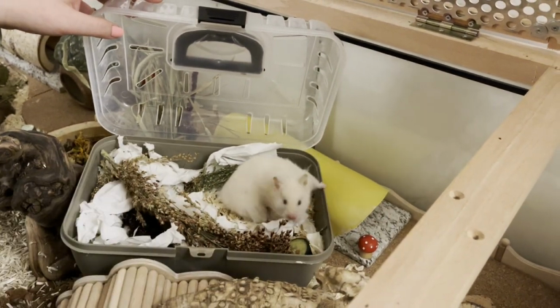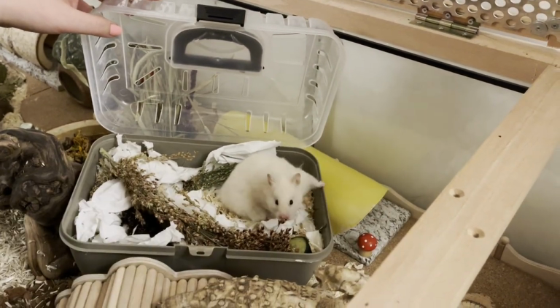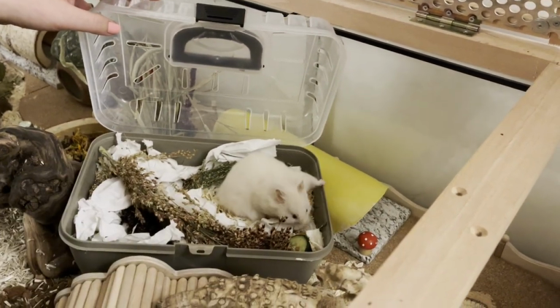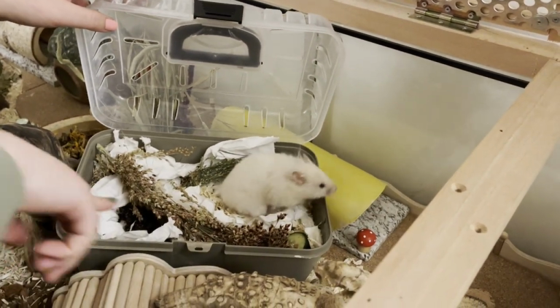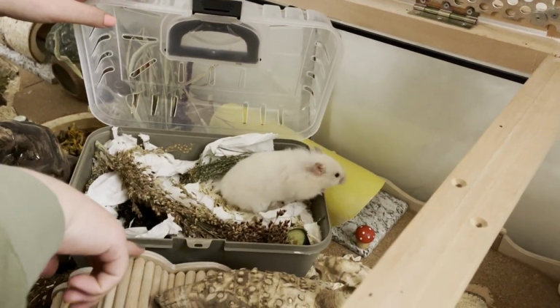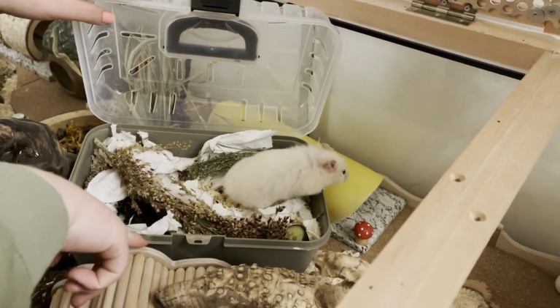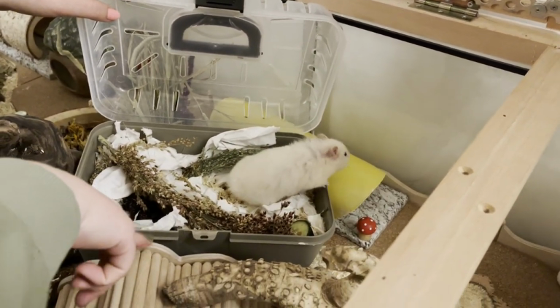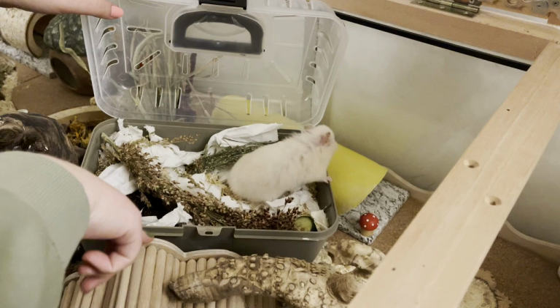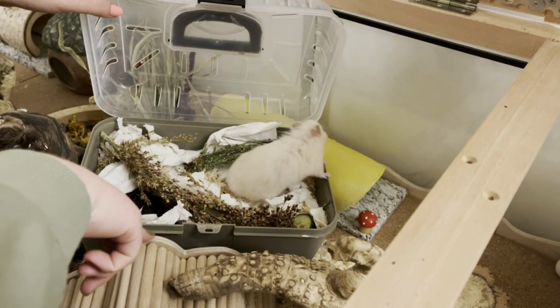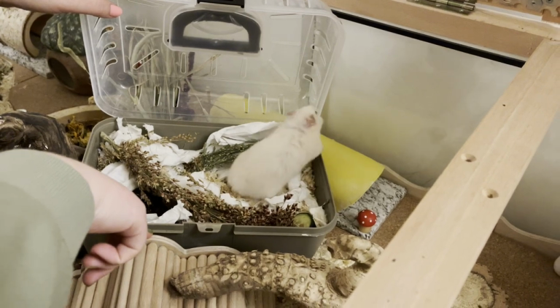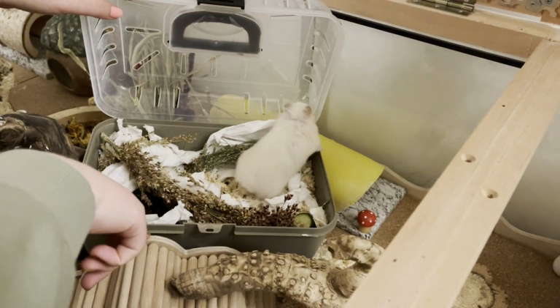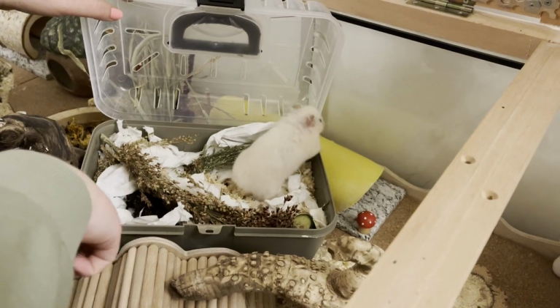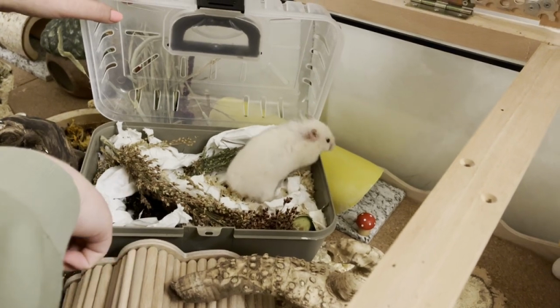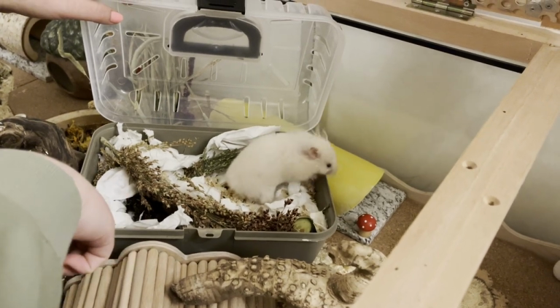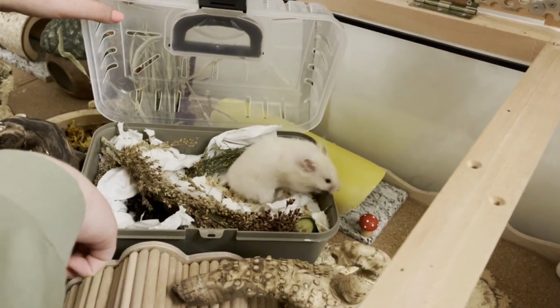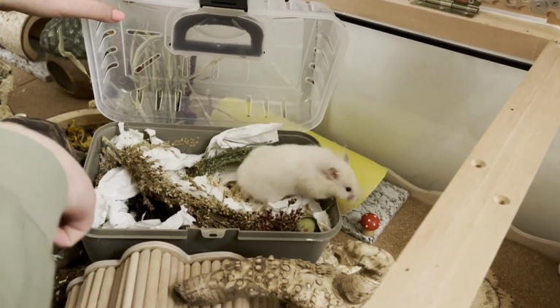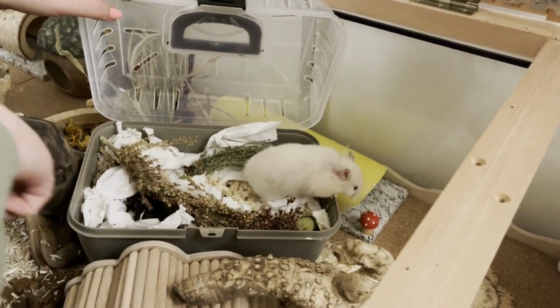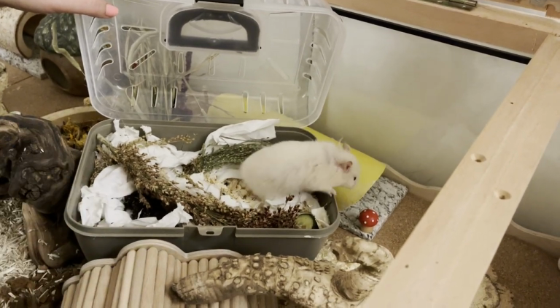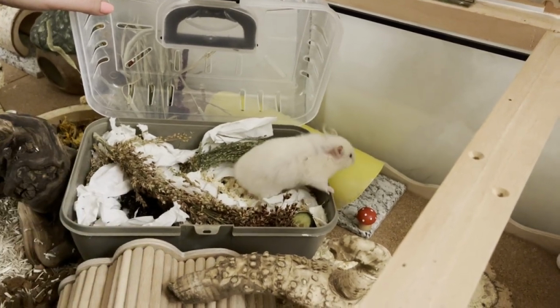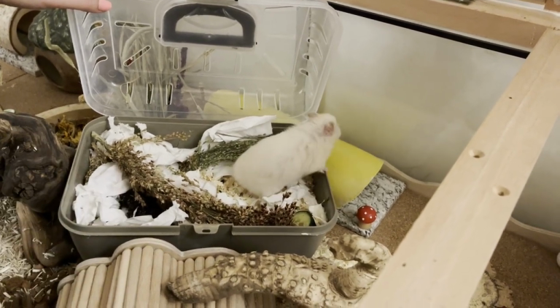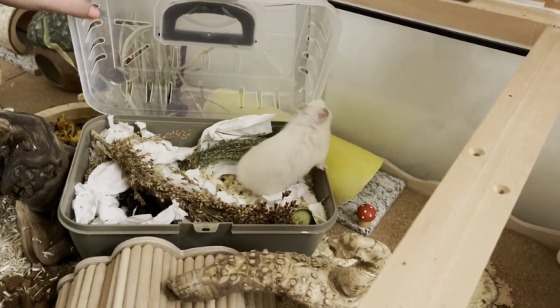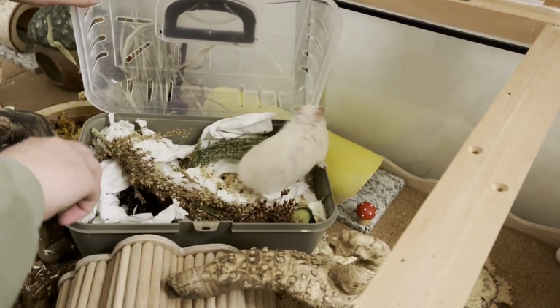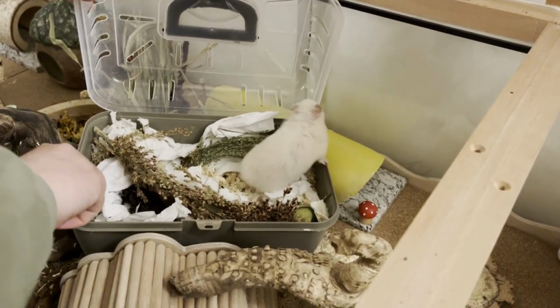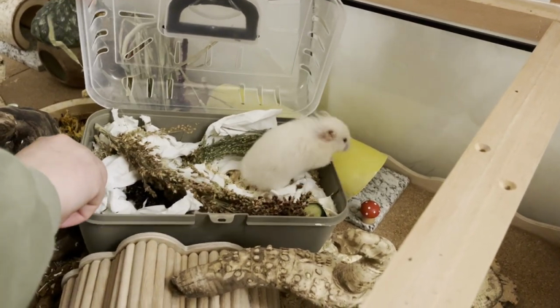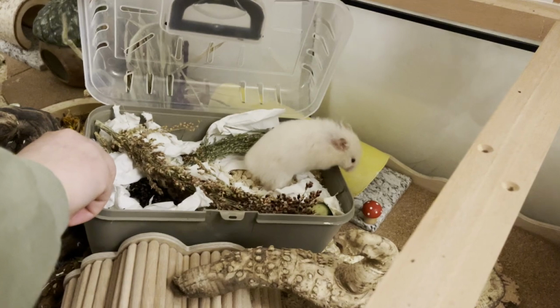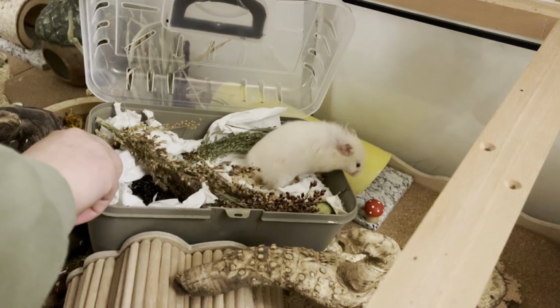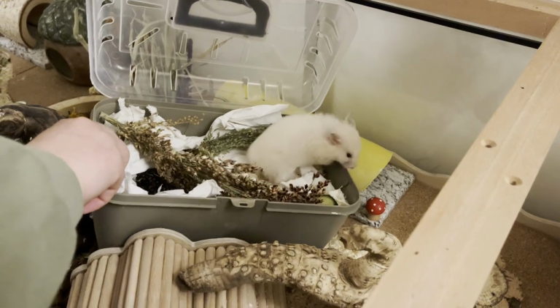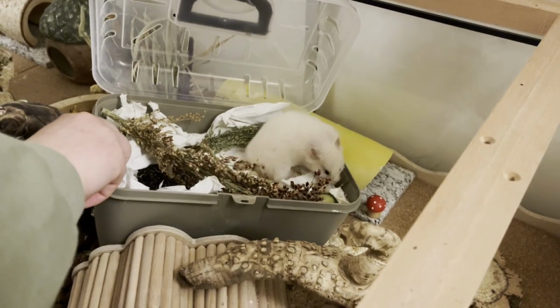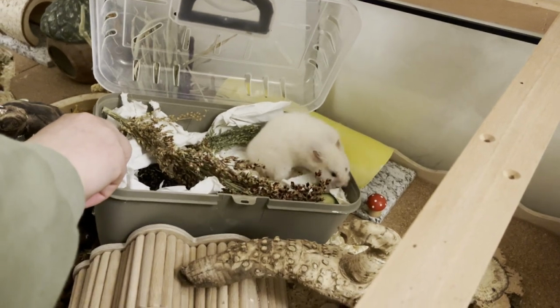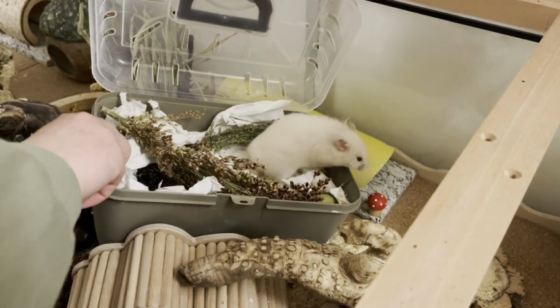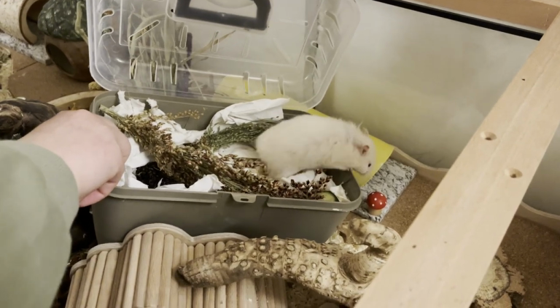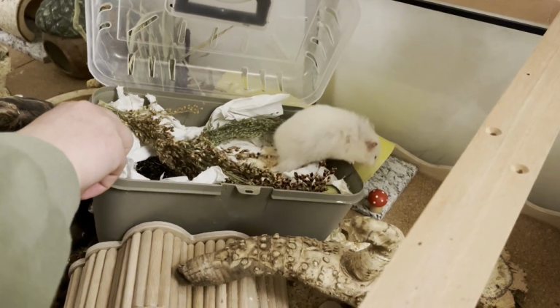I adopted Gwen and Wilbur from the same rescue, and Gwen is actually Wilbur's mother, which I still think is very special. They are both long-haired Syrian hamsters.